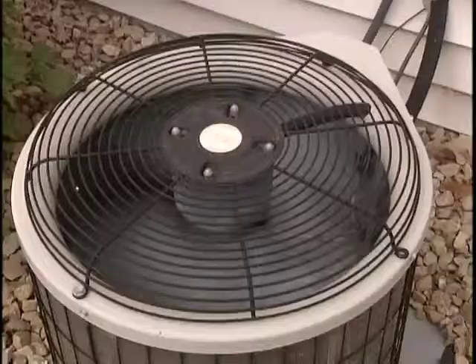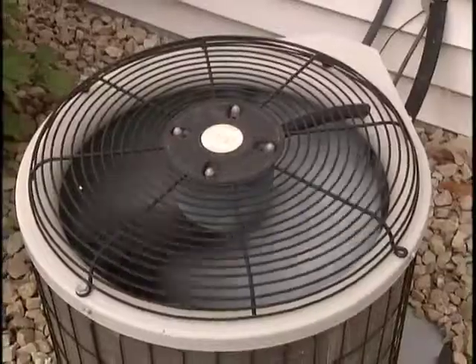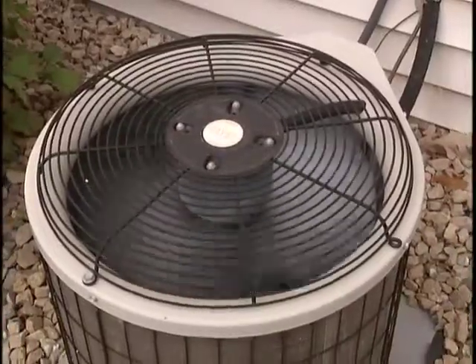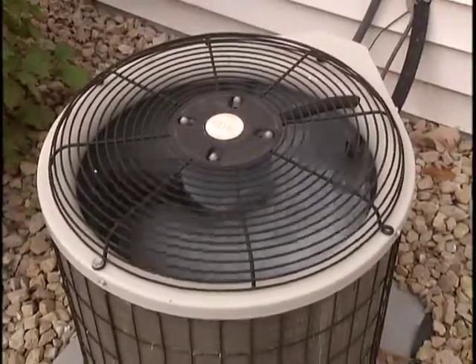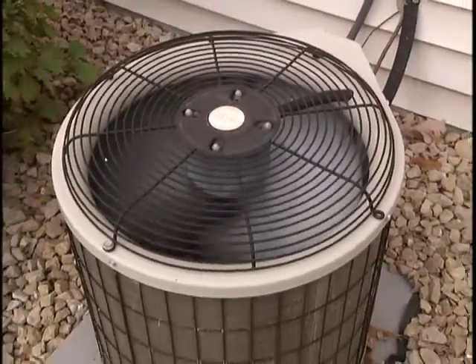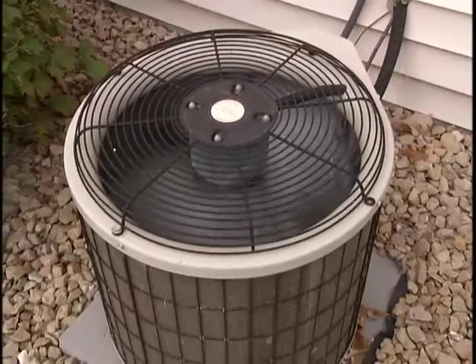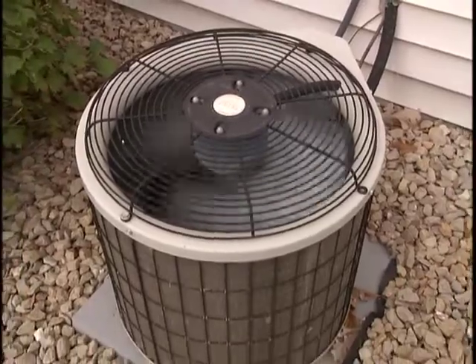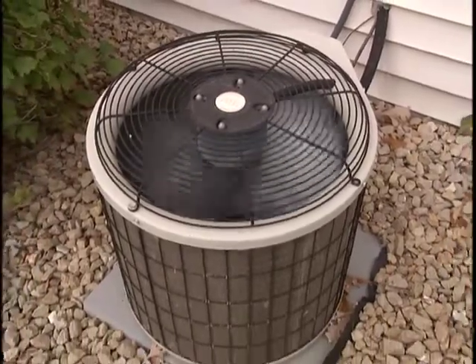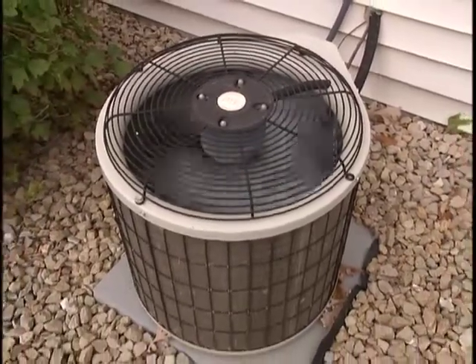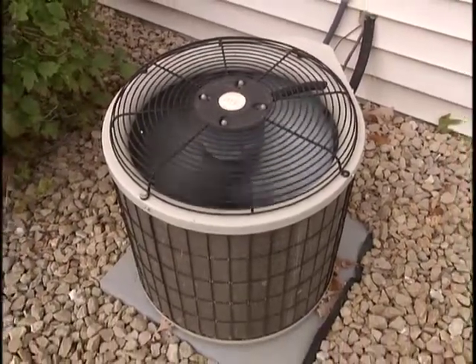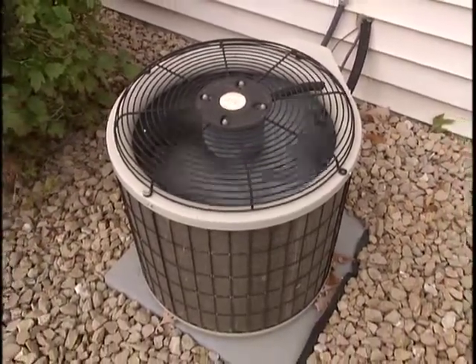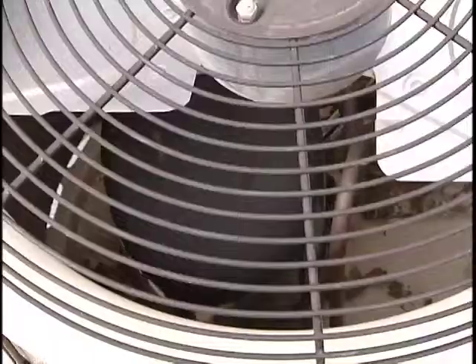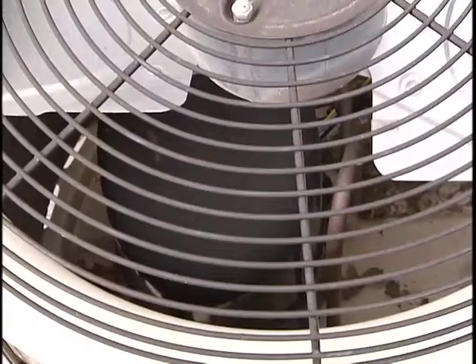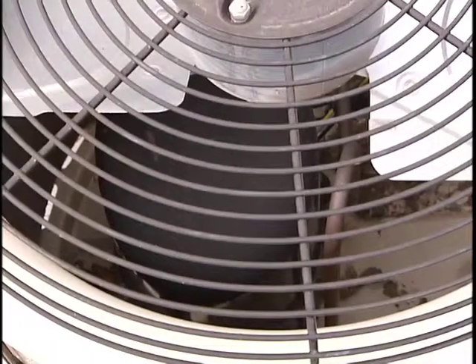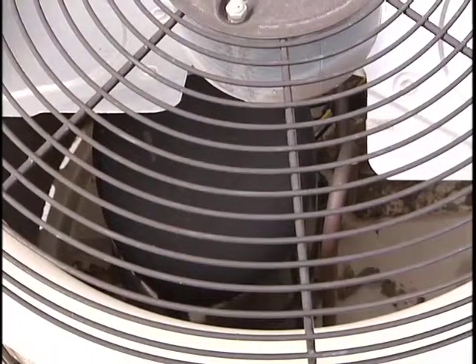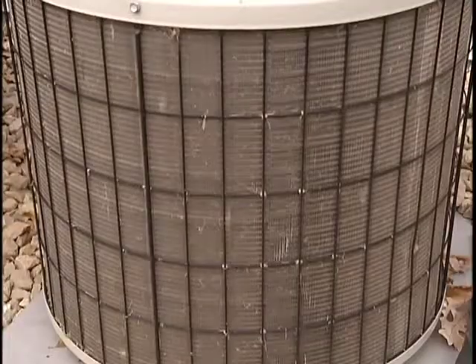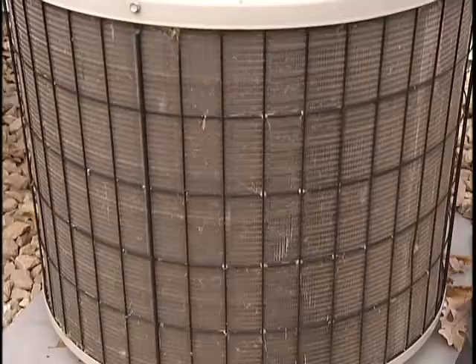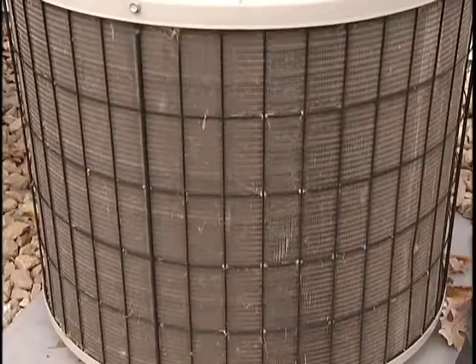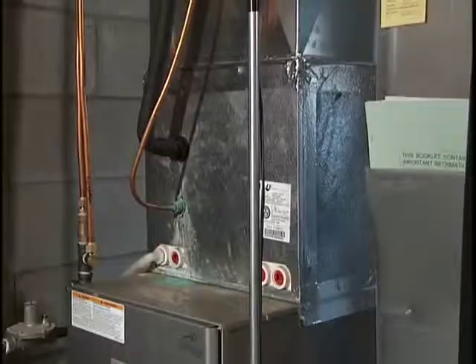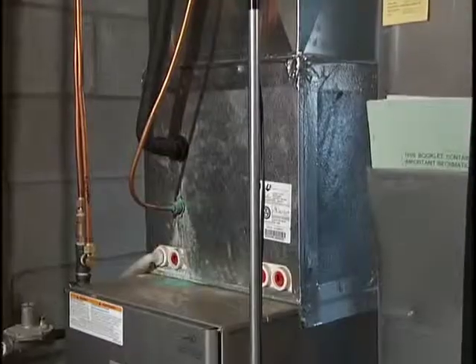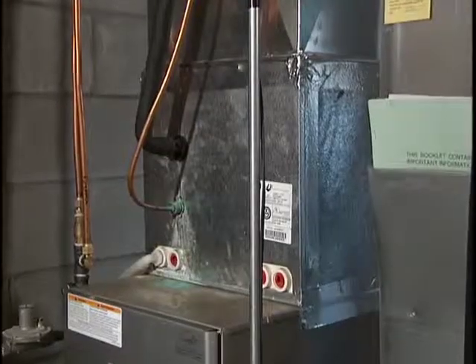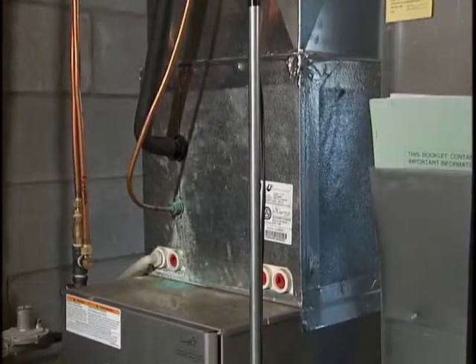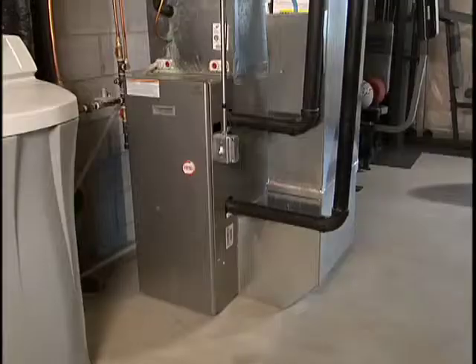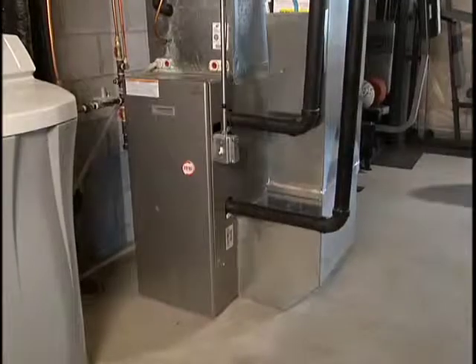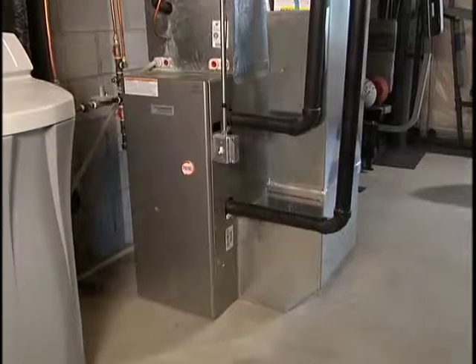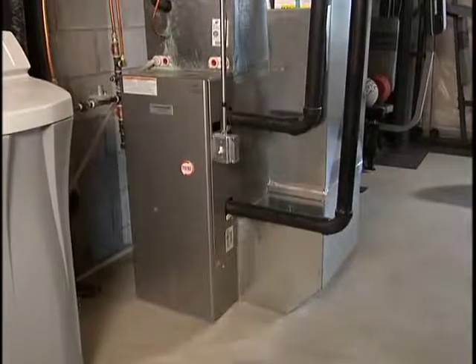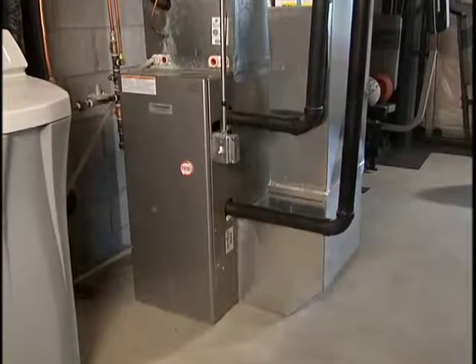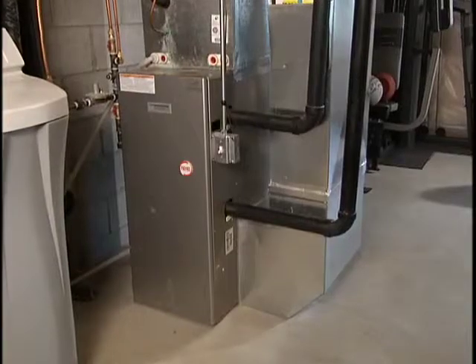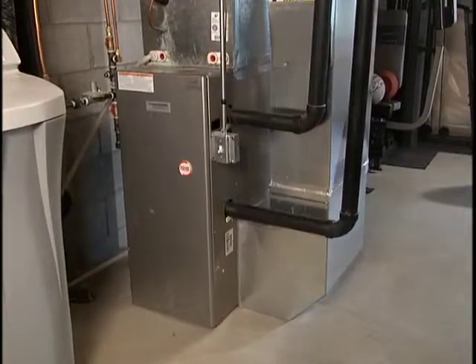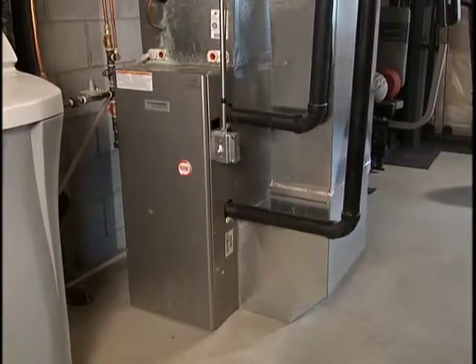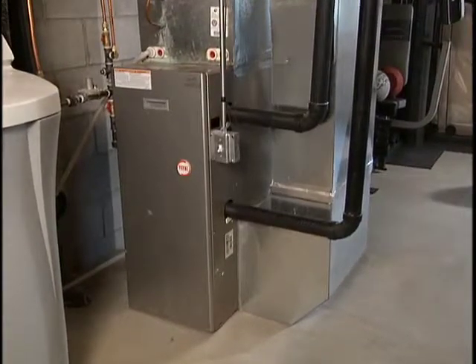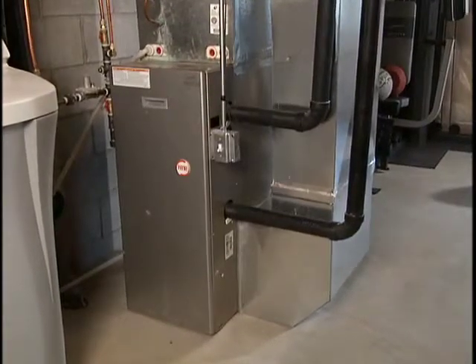Before we troubleshoot your problem, you need to know that your AC unit is comprised of three basic parts: the outside compressor and condenser, the evaporator inside the house, and the furnace. Yes, the furnace works hard all winter and summer to keep you comfortable.